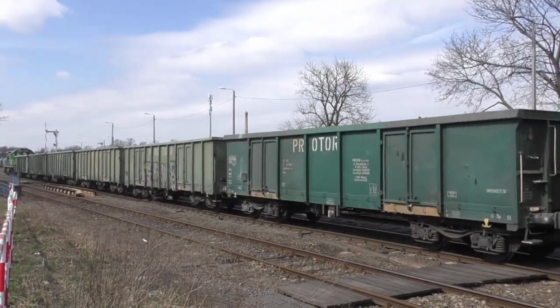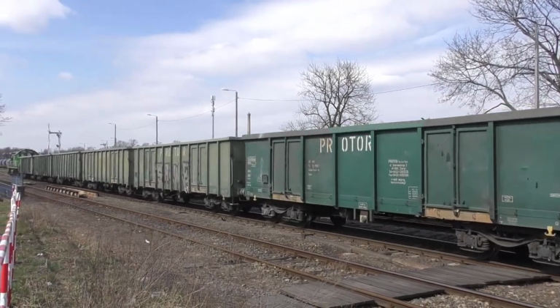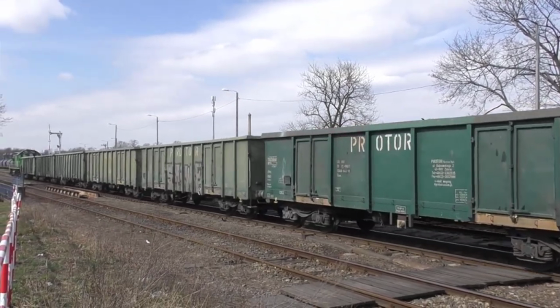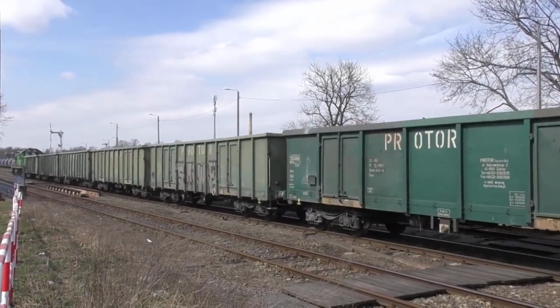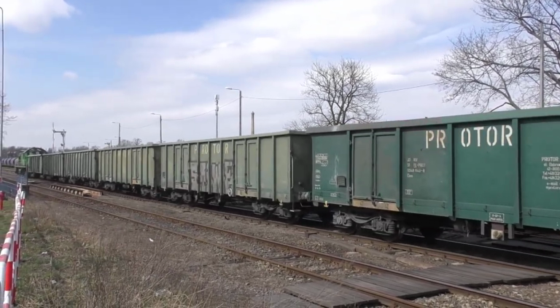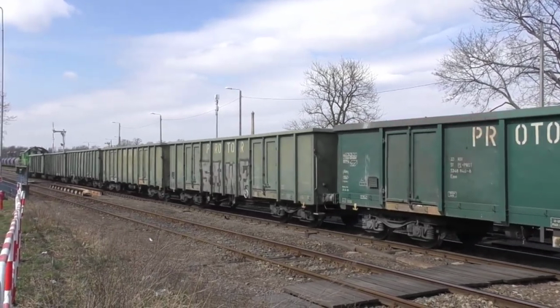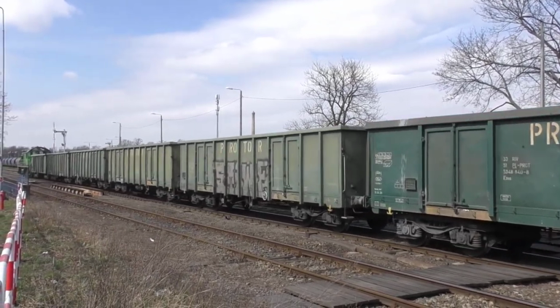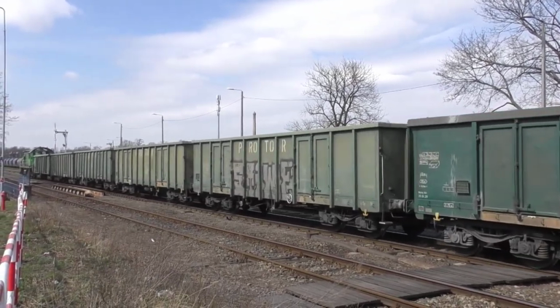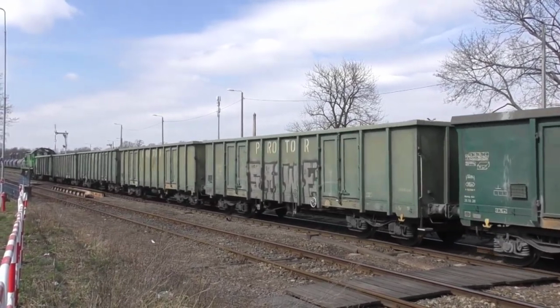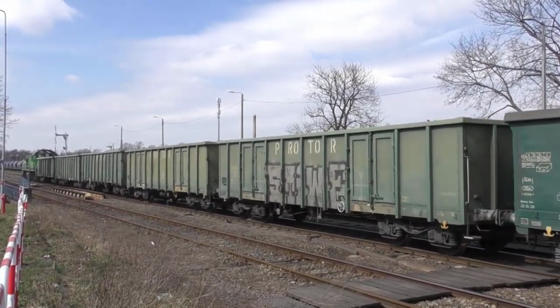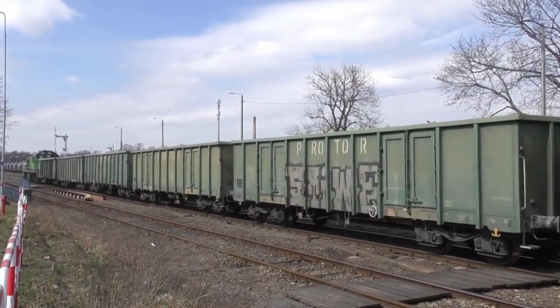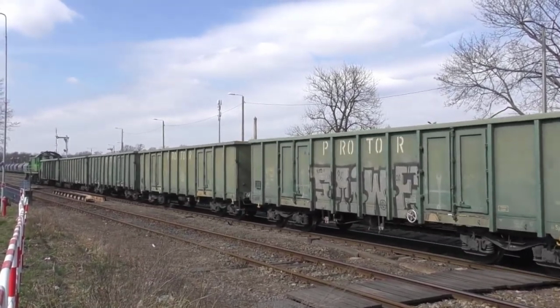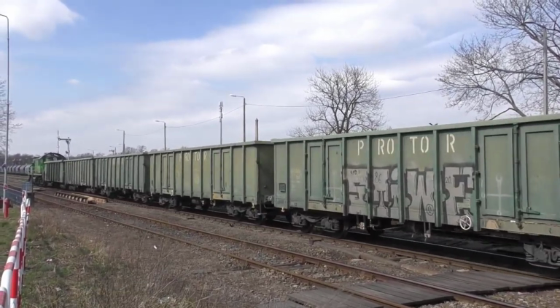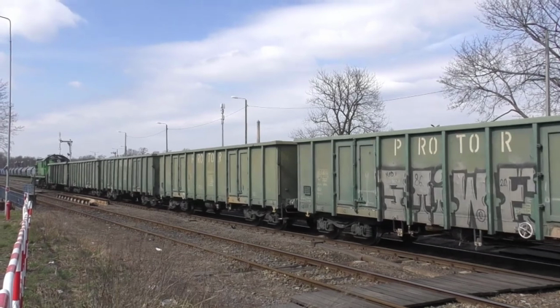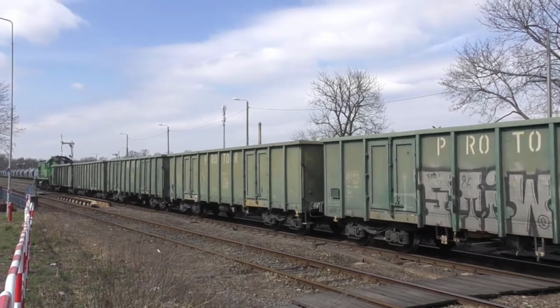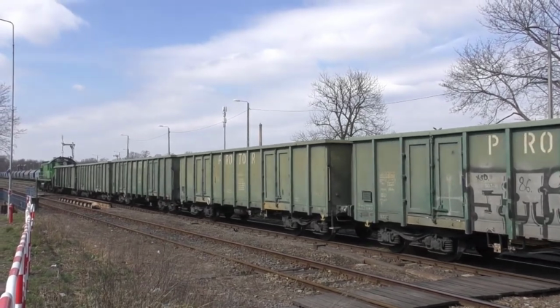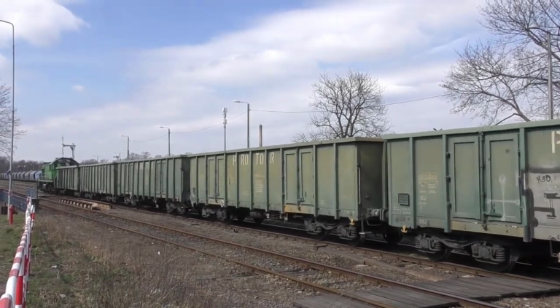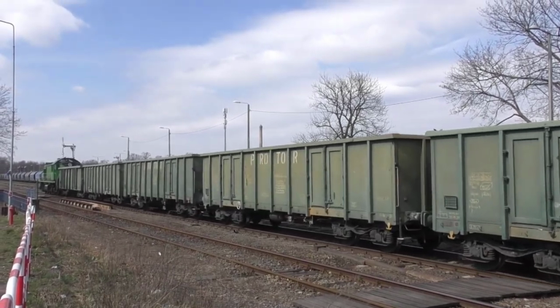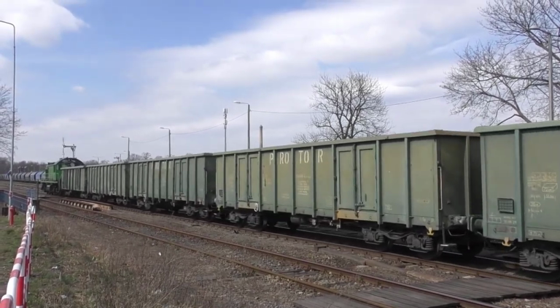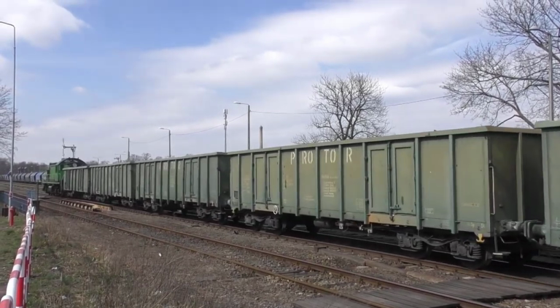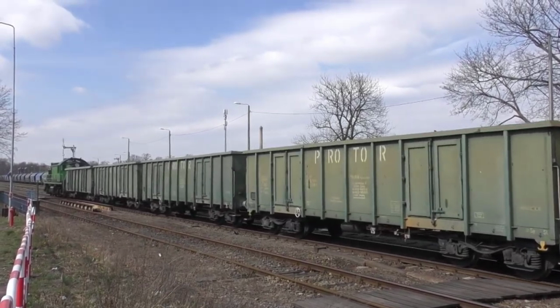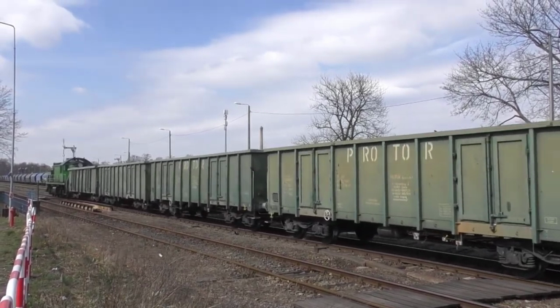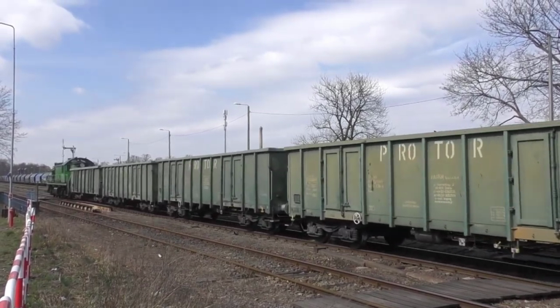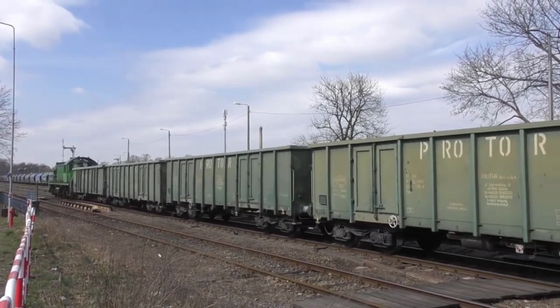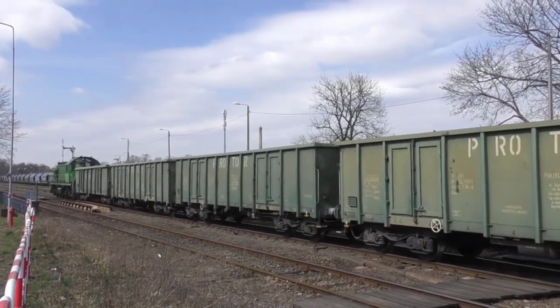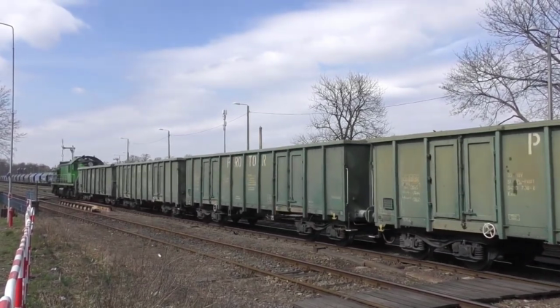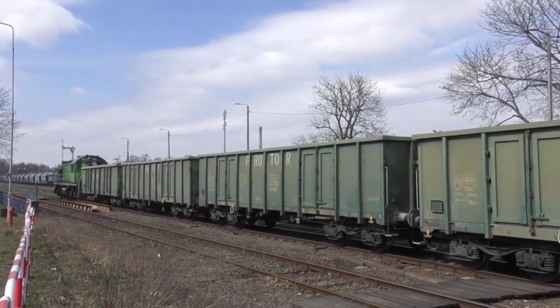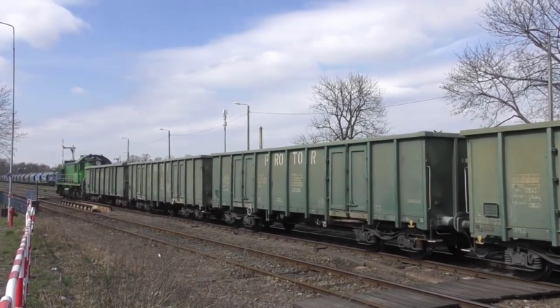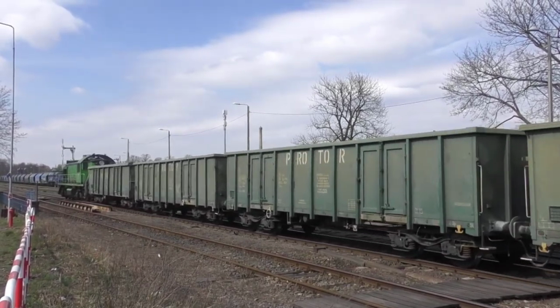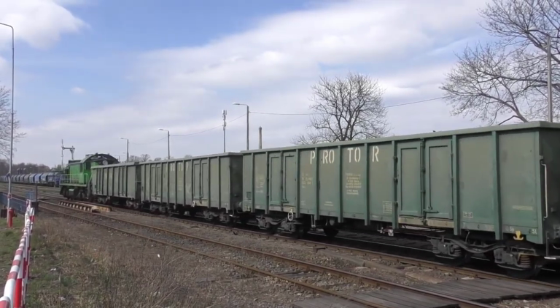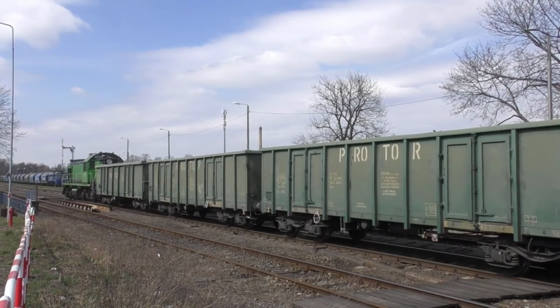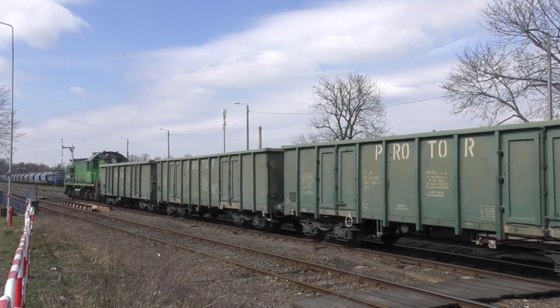If you want to make it easy, you can really make a note of smoothness. You can't know if you make a note. I'm going to make a note. We'll take a look at this one.